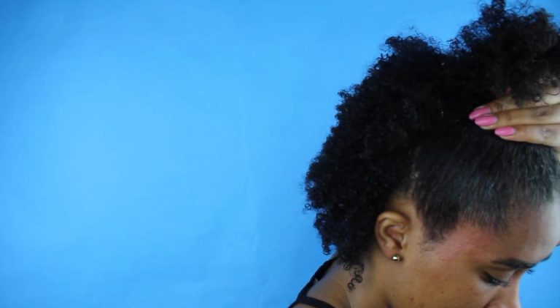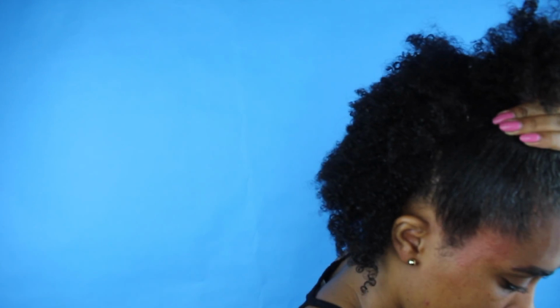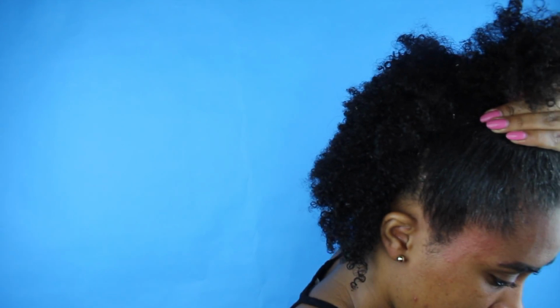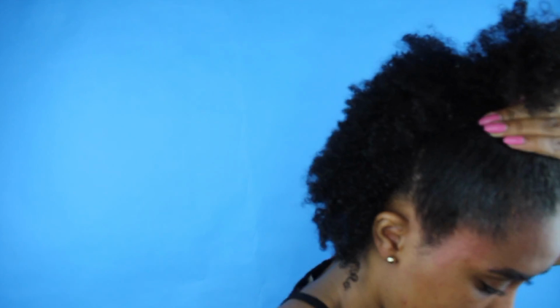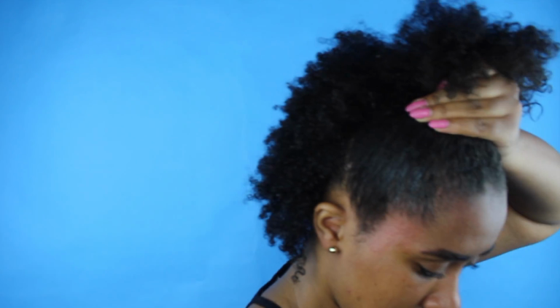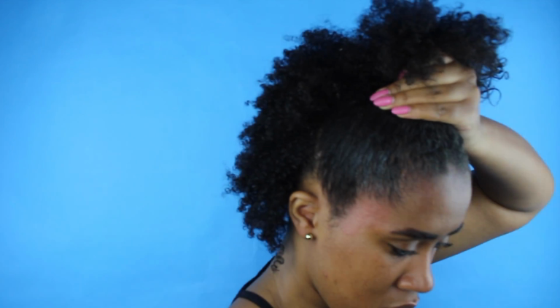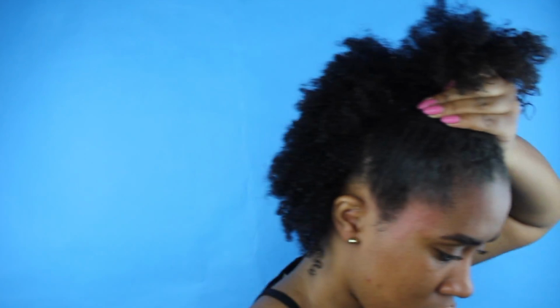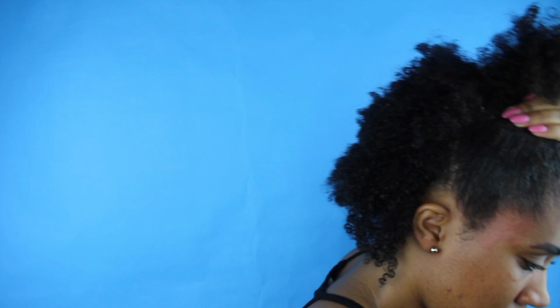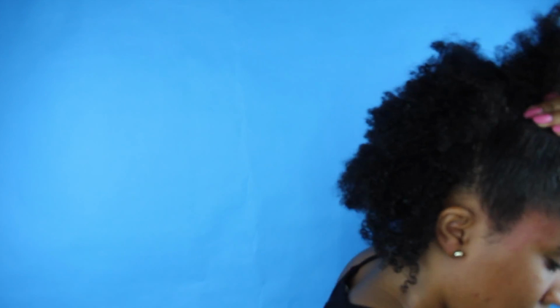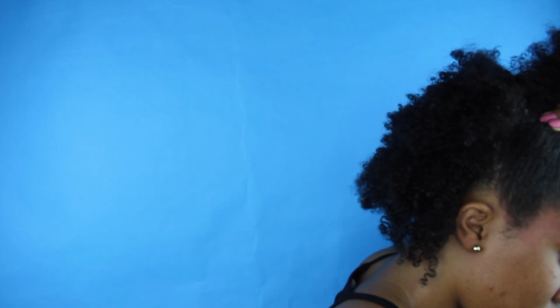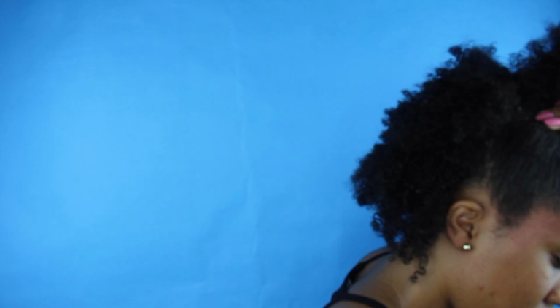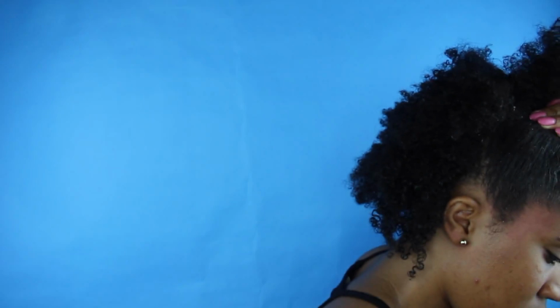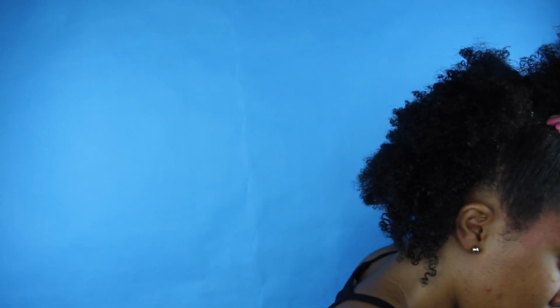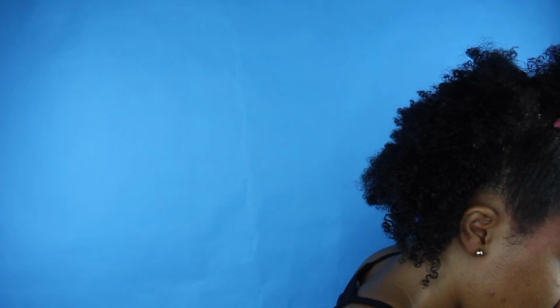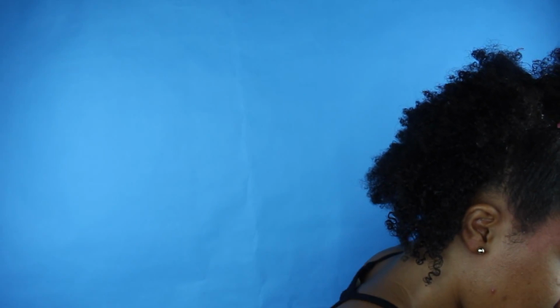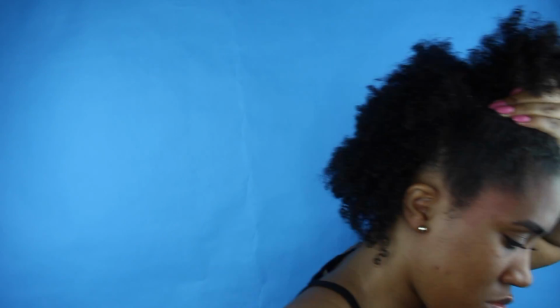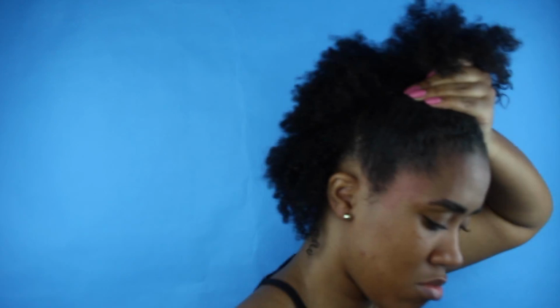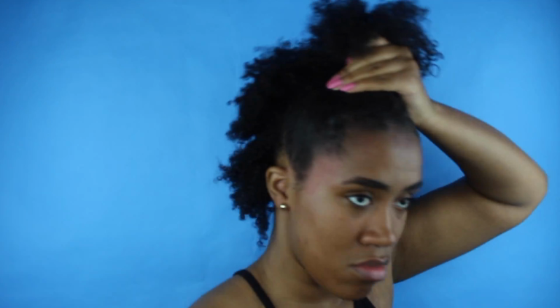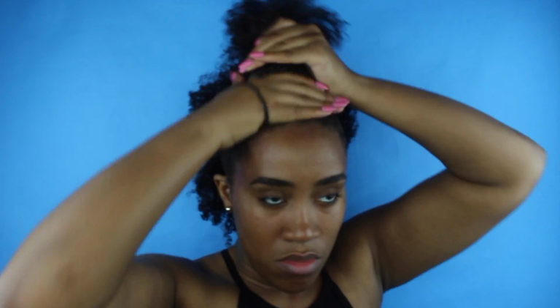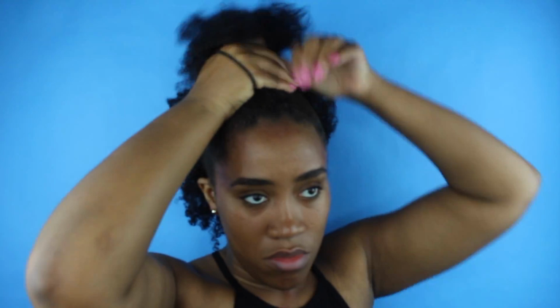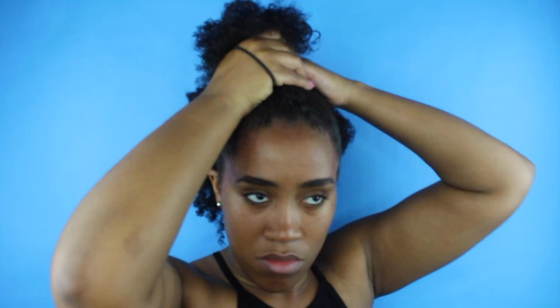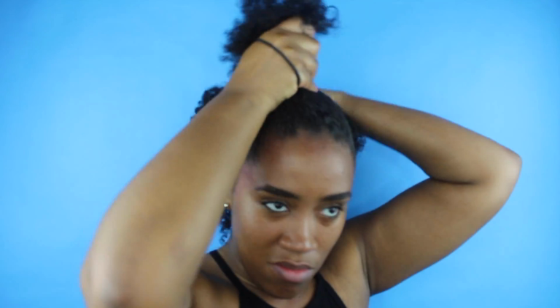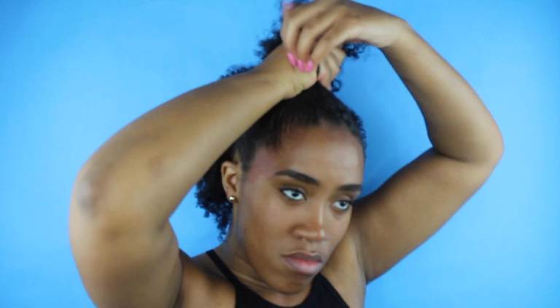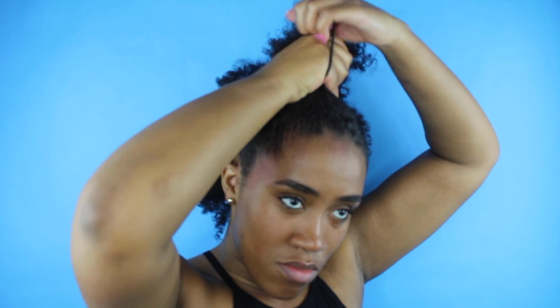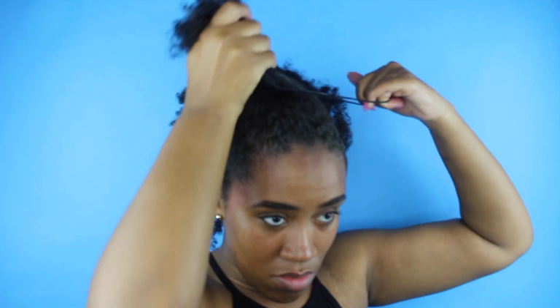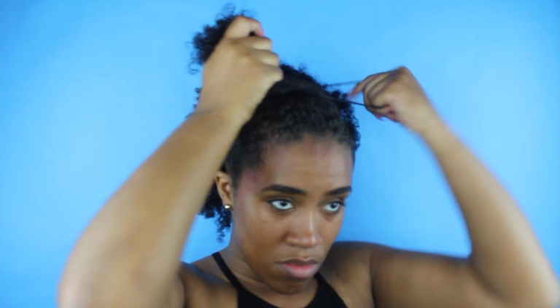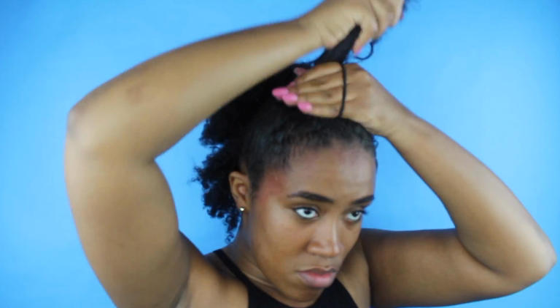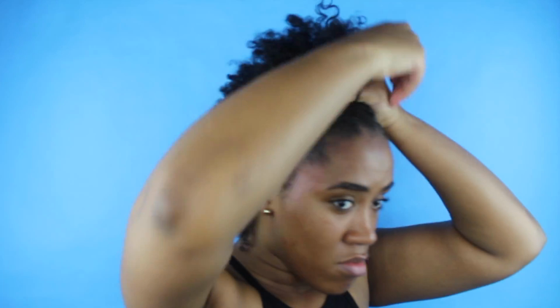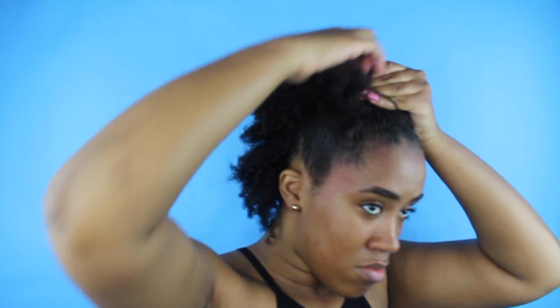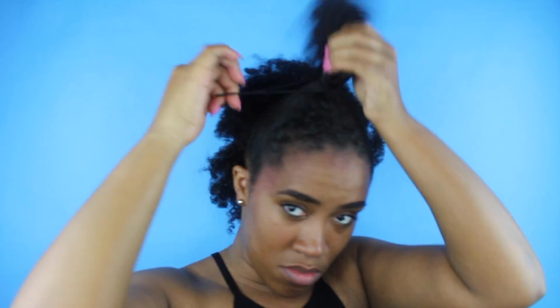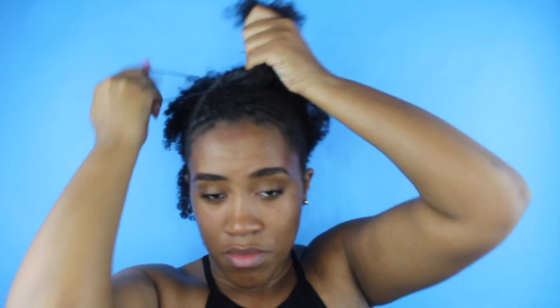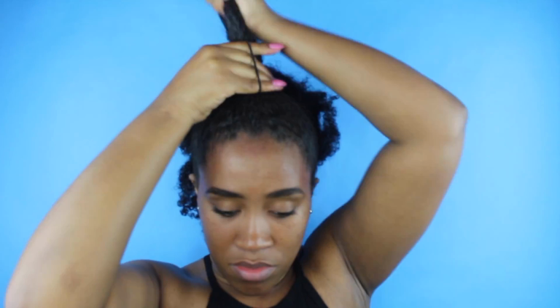I found that it's easier to get your bun to really lay if you do it in sections, so I'm going to section off the front of my hair. The top little piece is basically where I want my bun to sit.